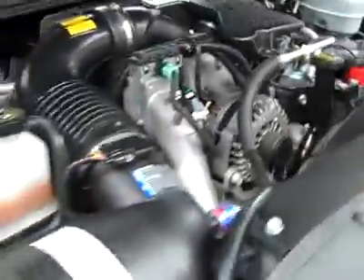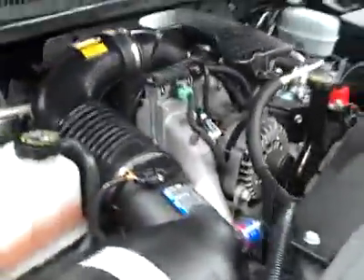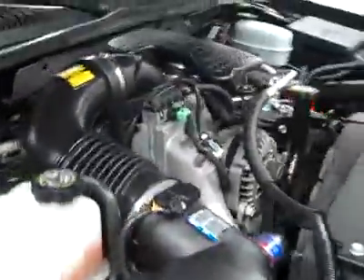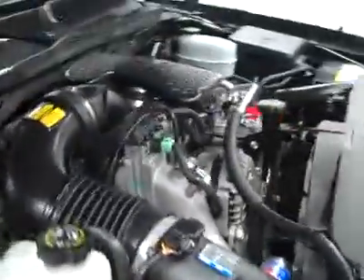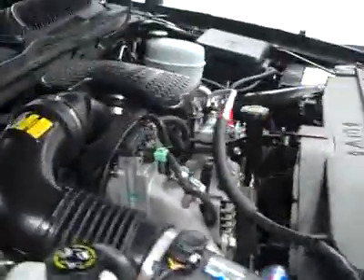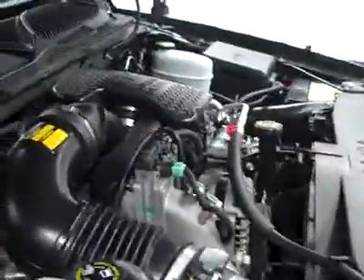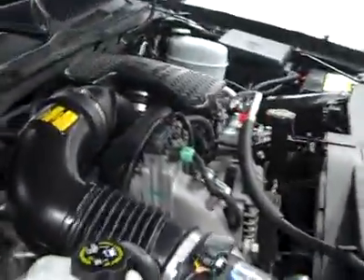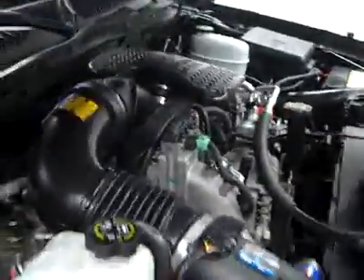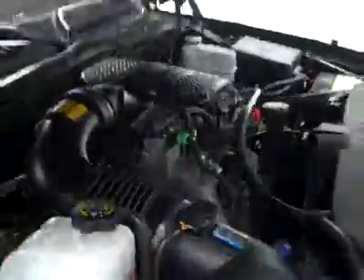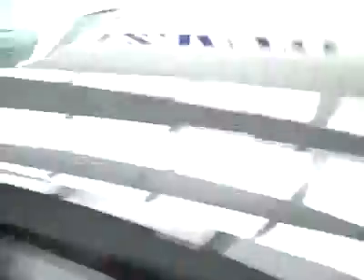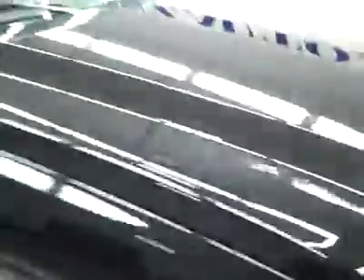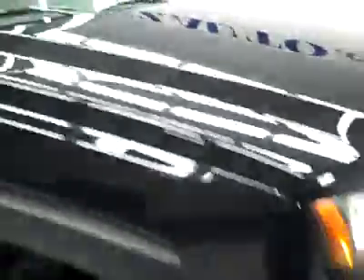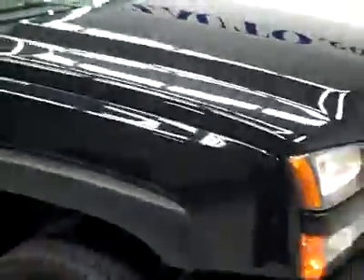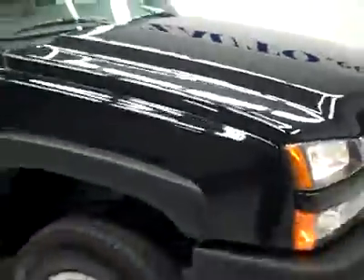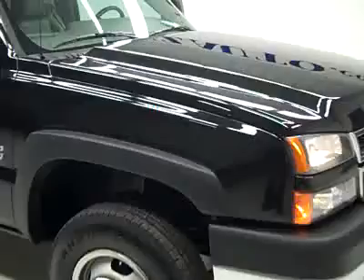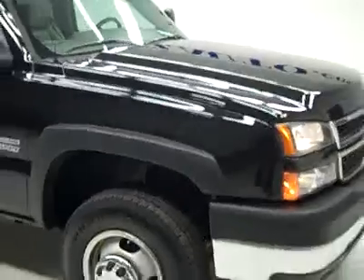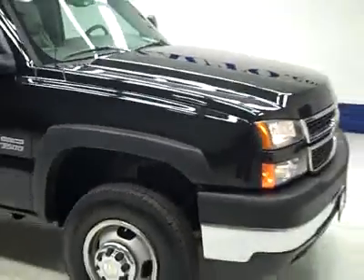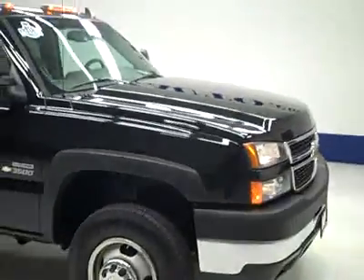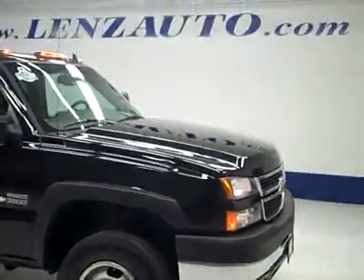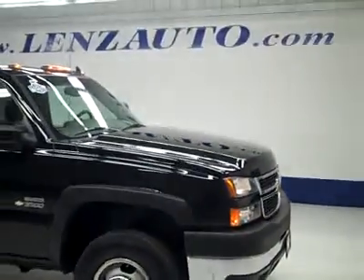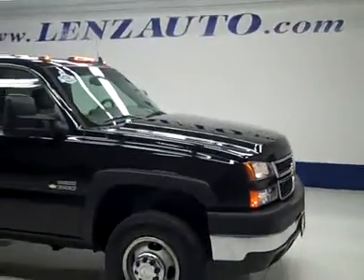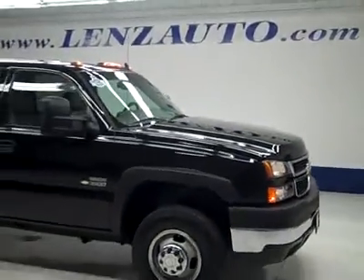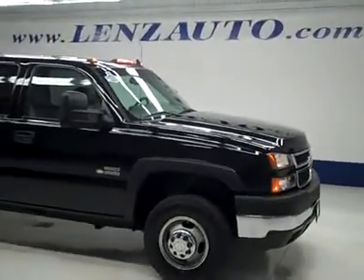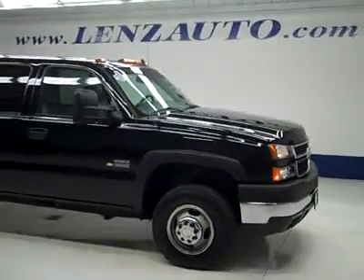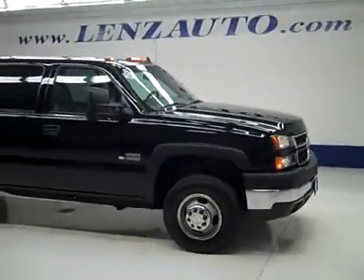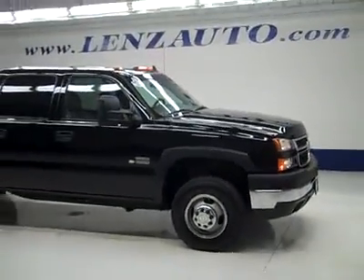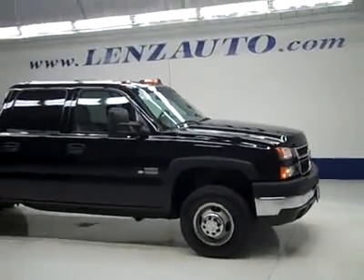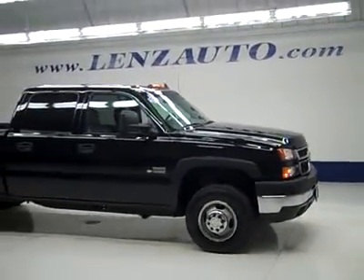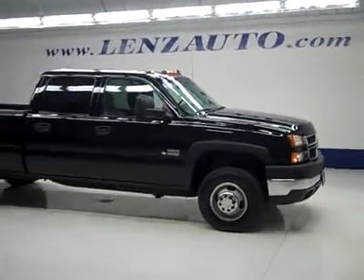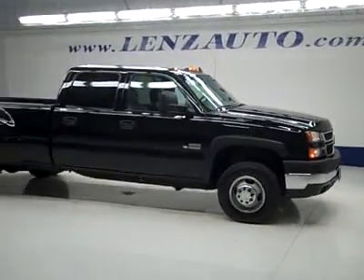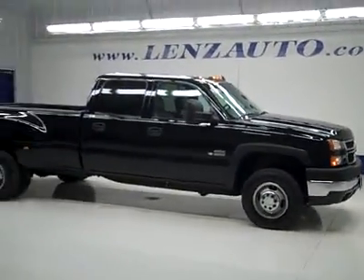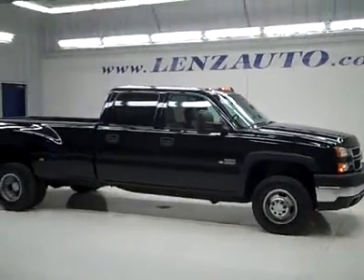If you'd like to see more pictures along with the full description, or to take a look at one of our other more than 450 trucks and SUVs, visit our website at lensauto.com.